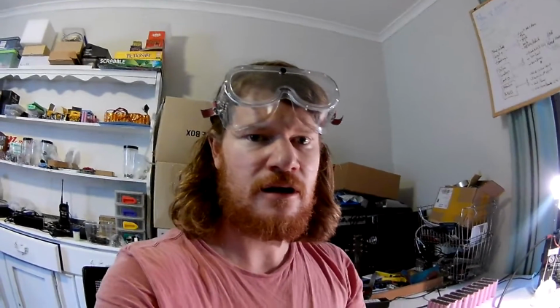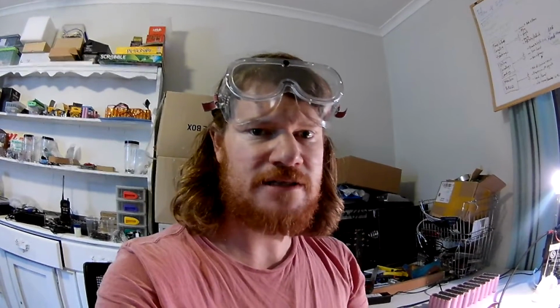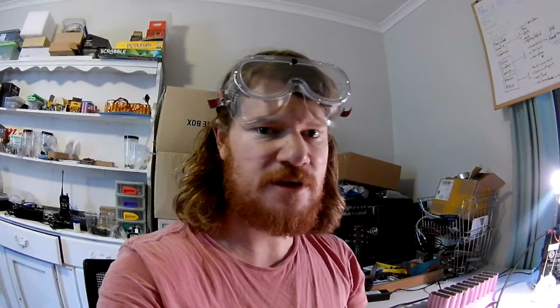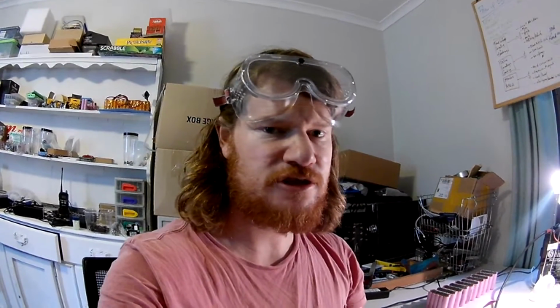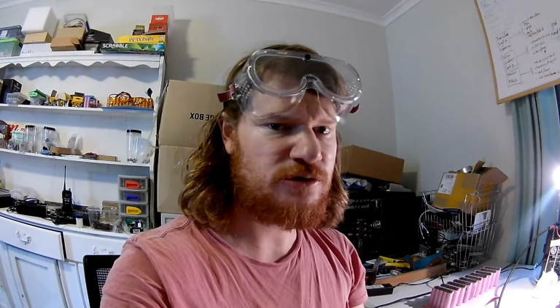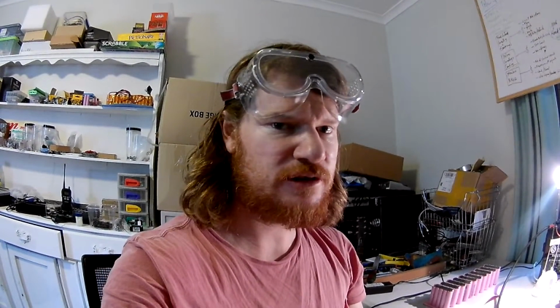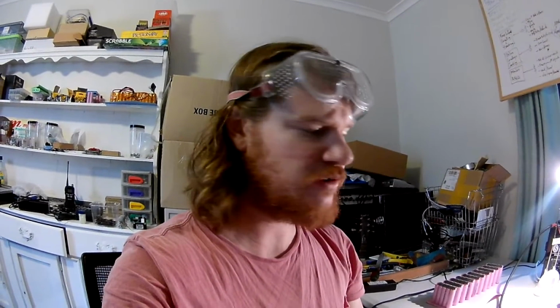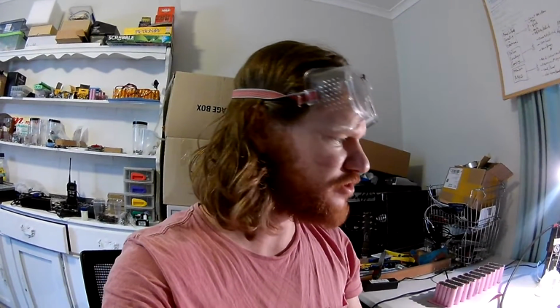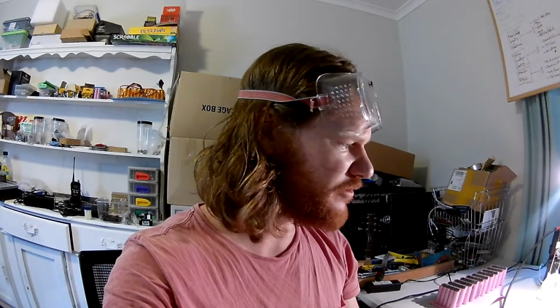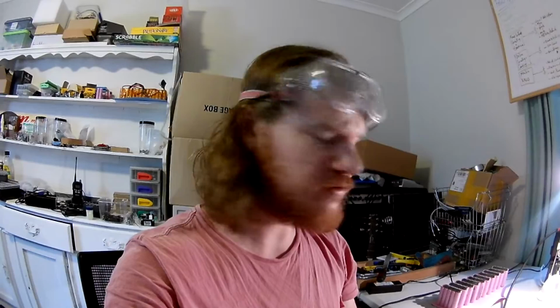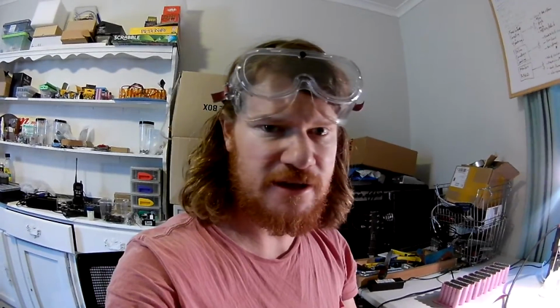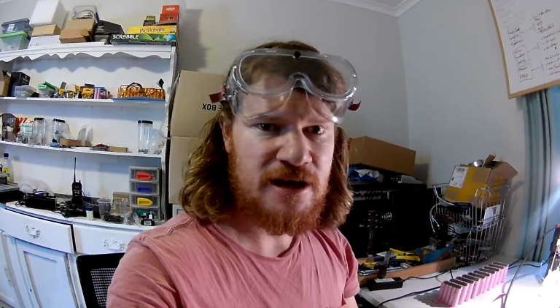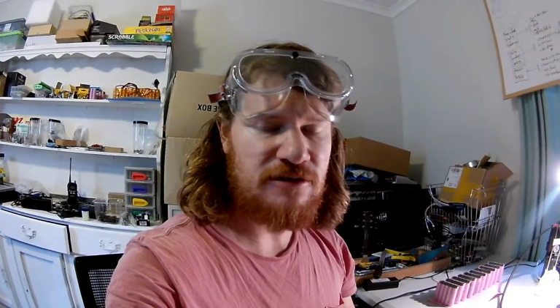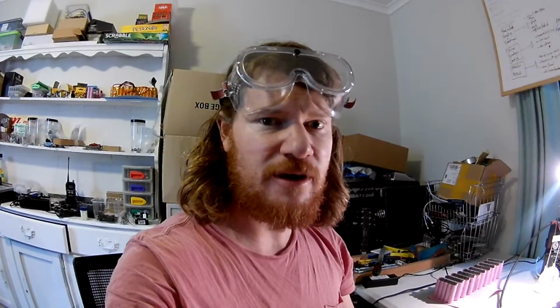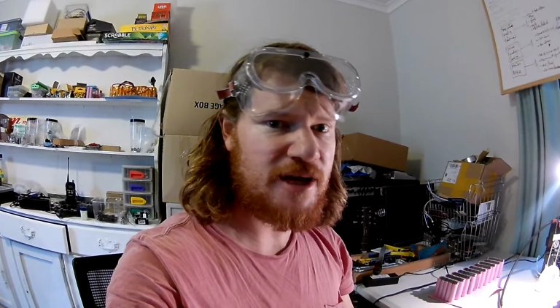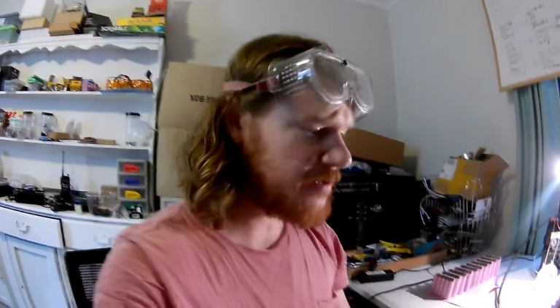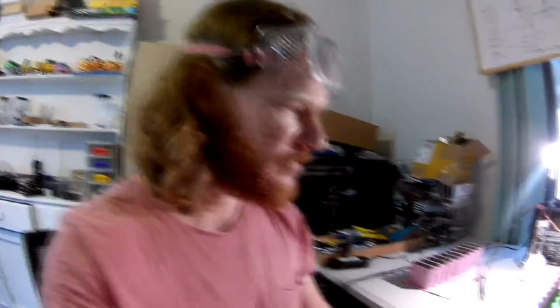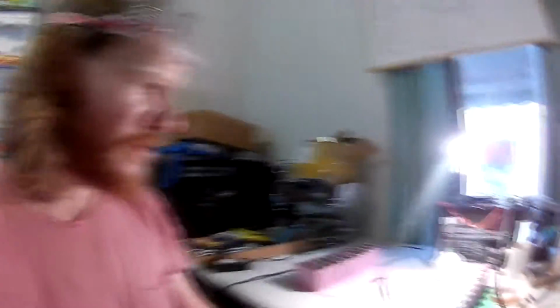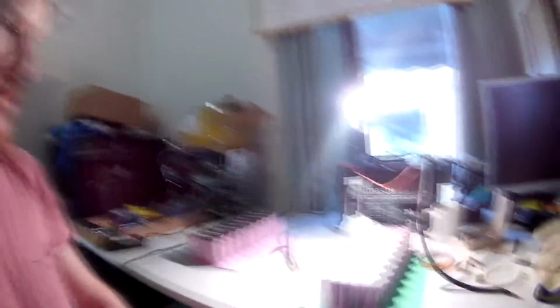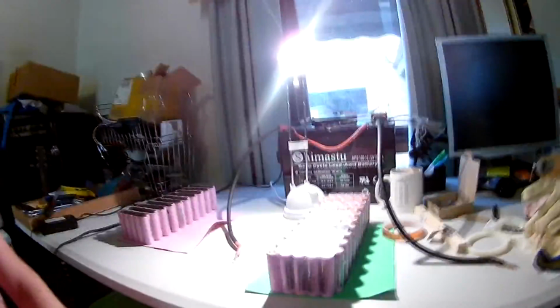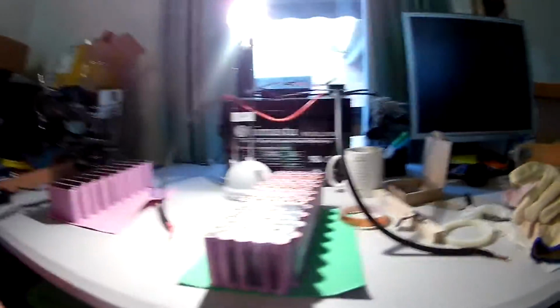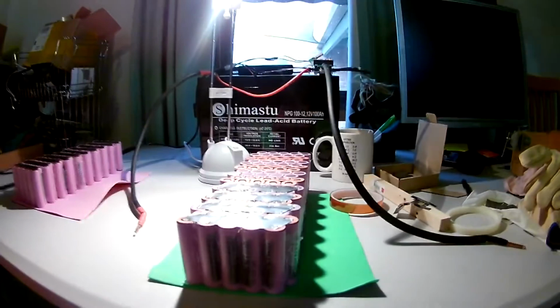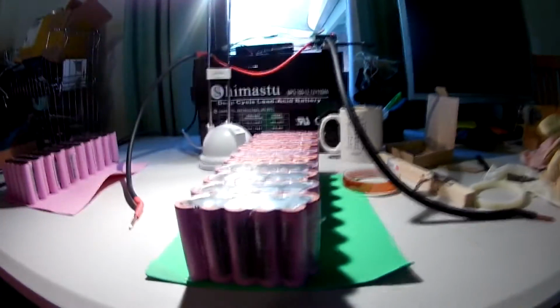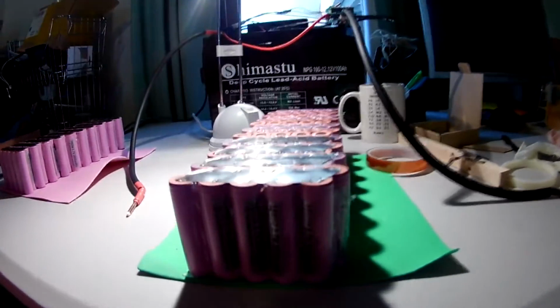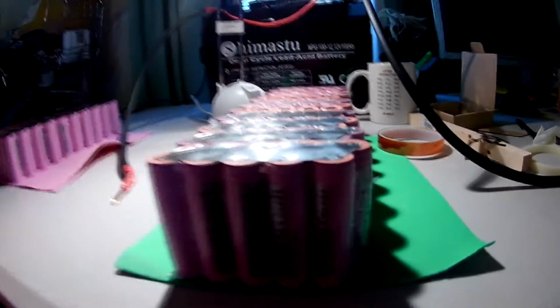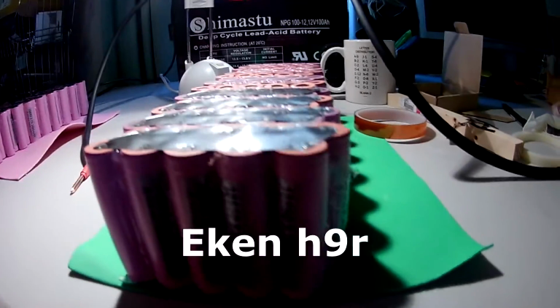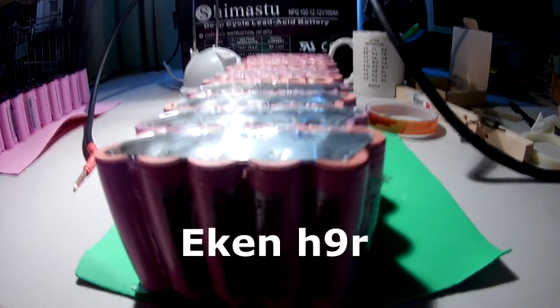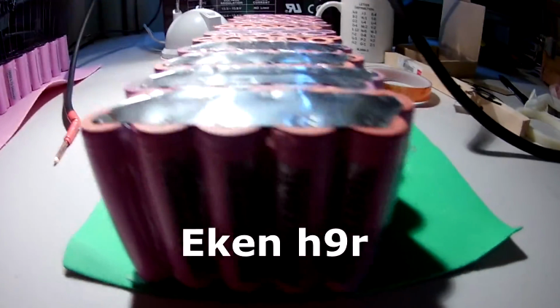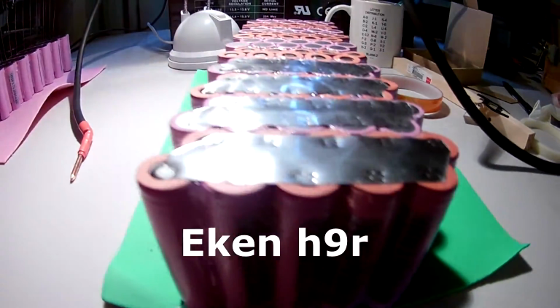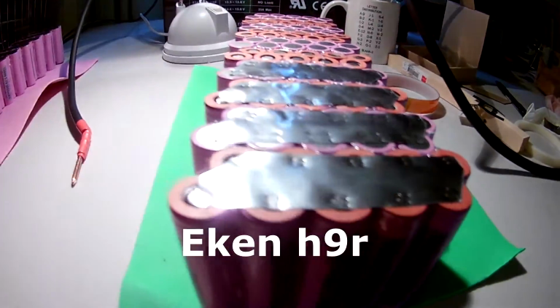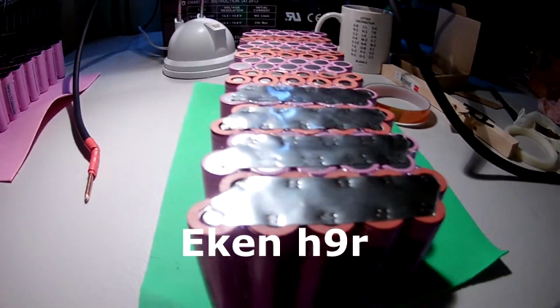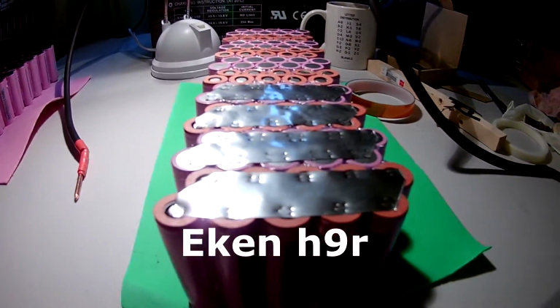Hi, it's Lee Ashby here. Just wanted to do a quick little video on the battery I'm building for a Stealth Bomber e-bike. At the same time, just testing it out on a little GoPro I've bought for about 50 bucks on Banggood.